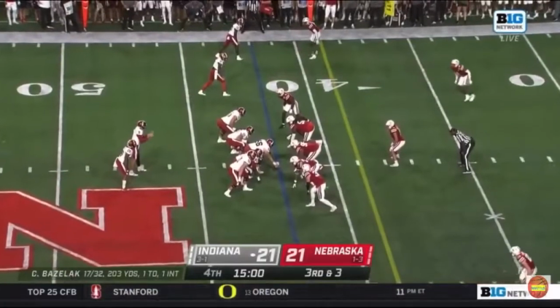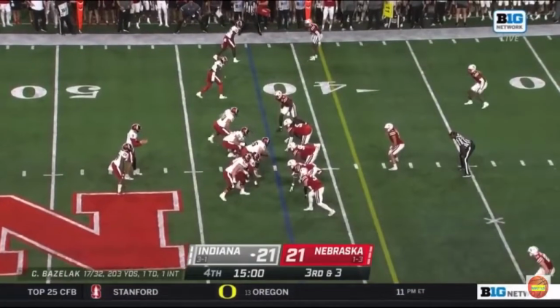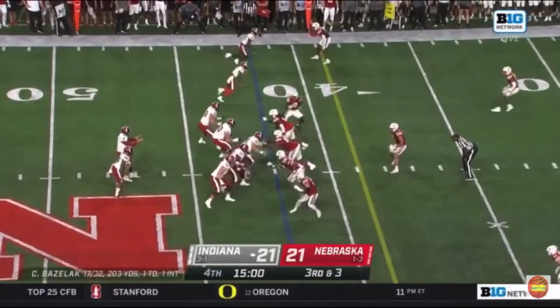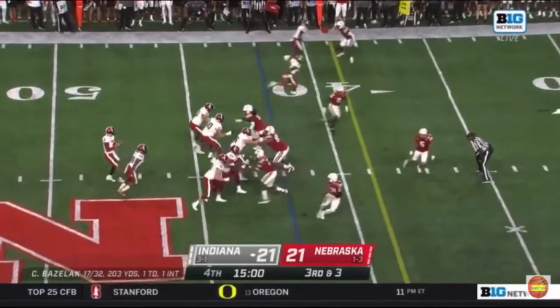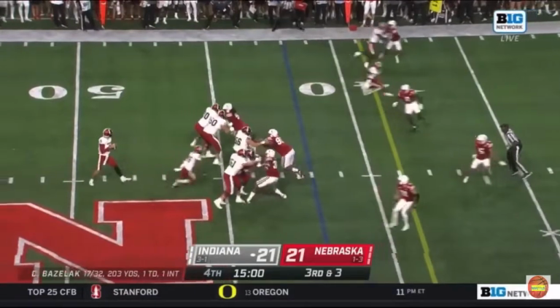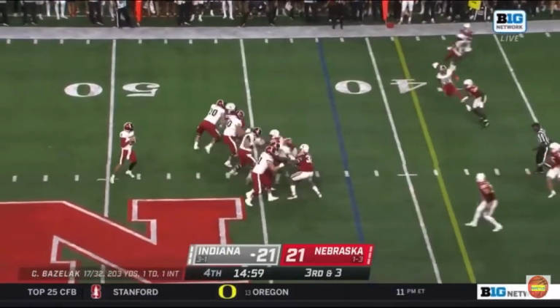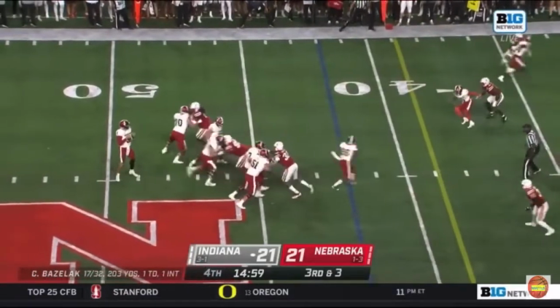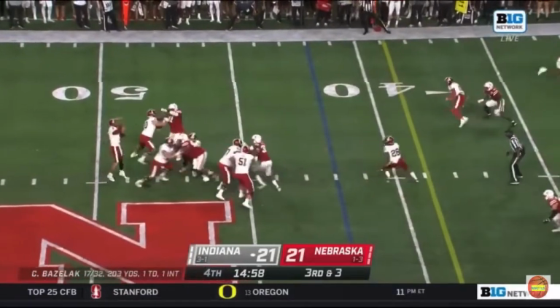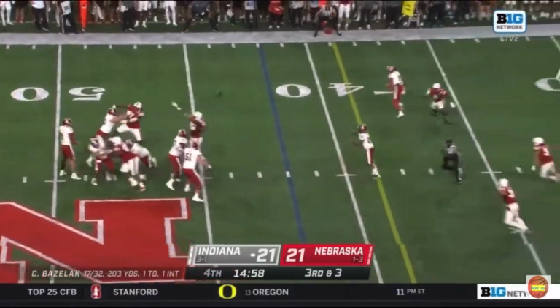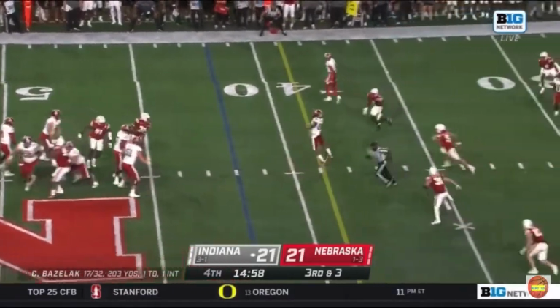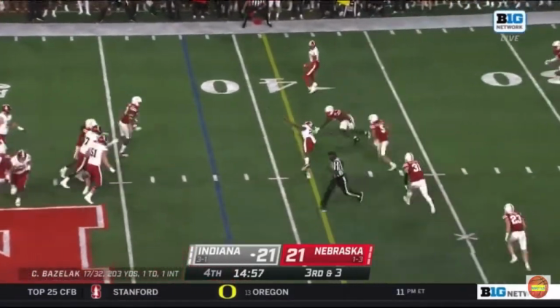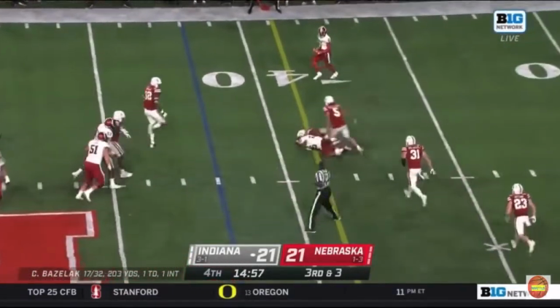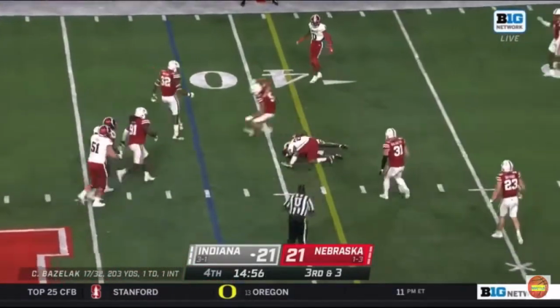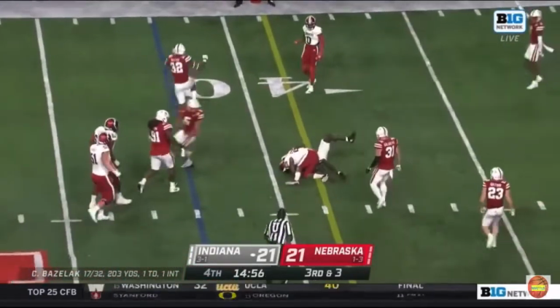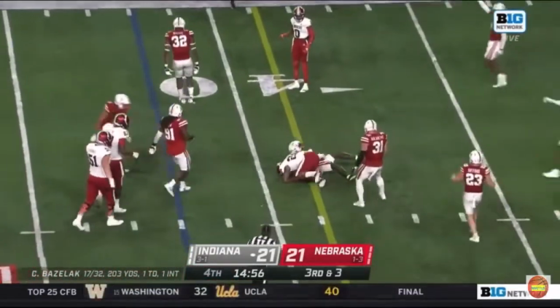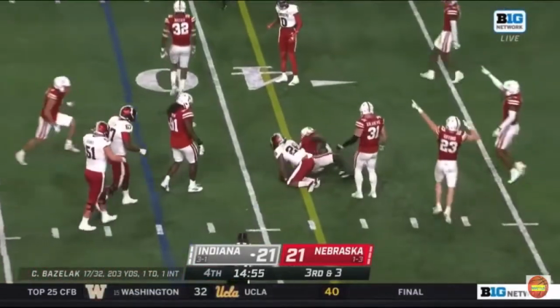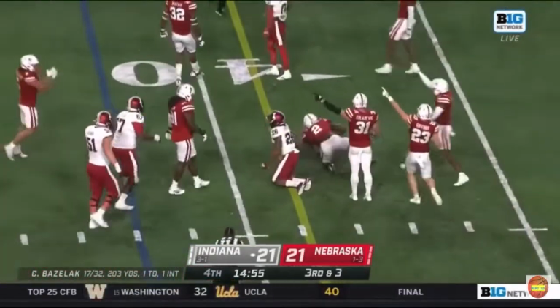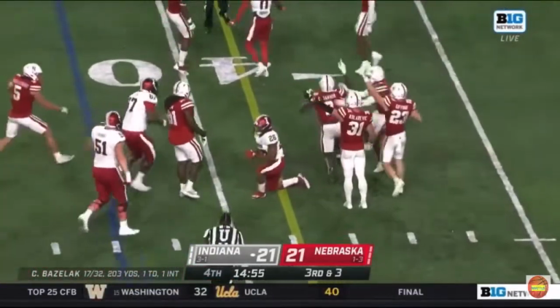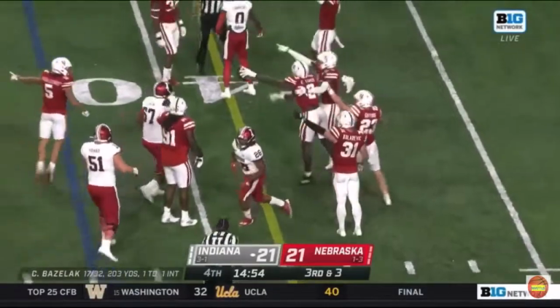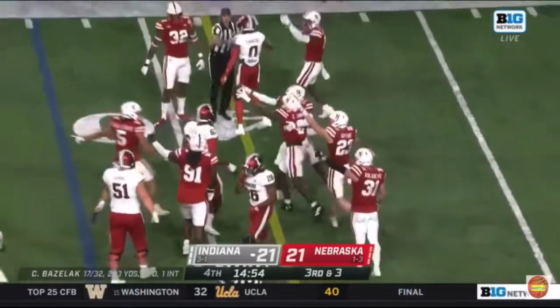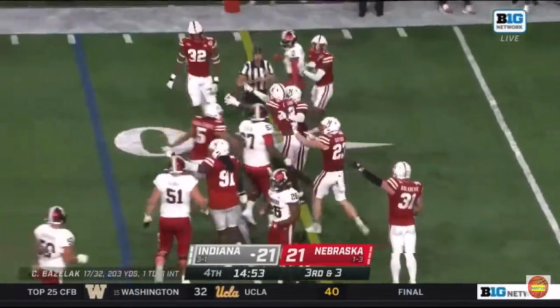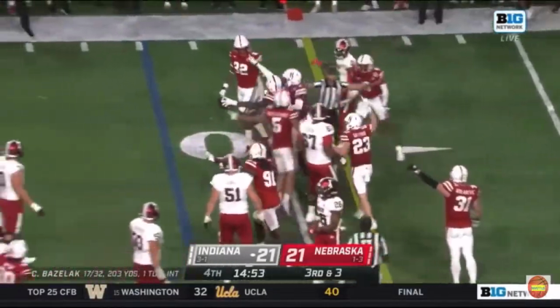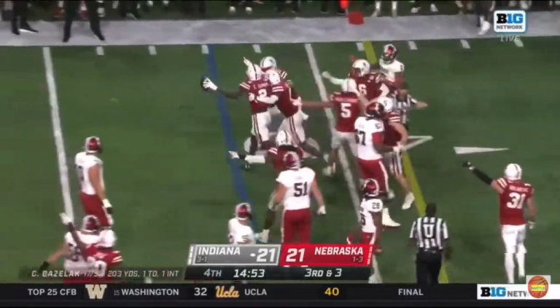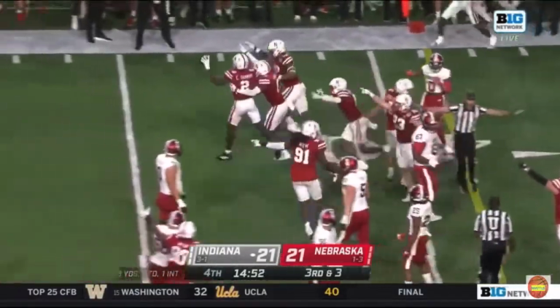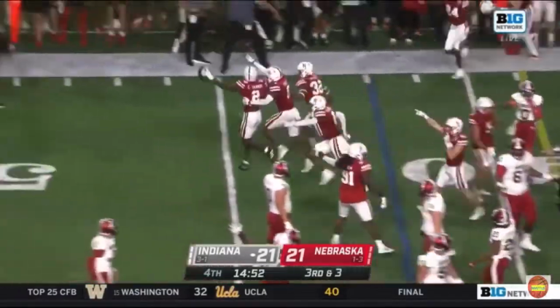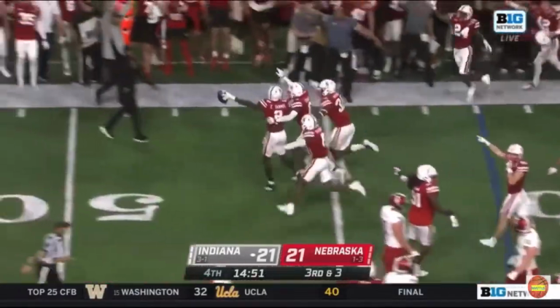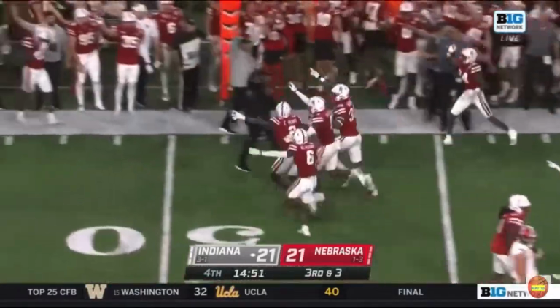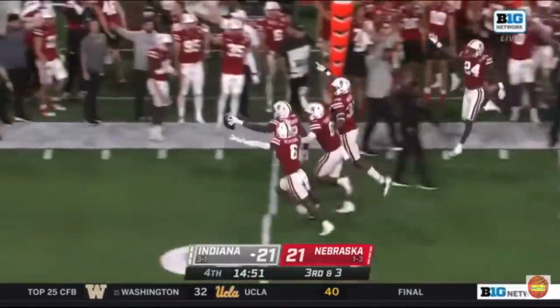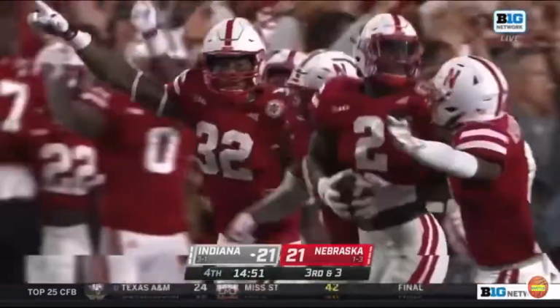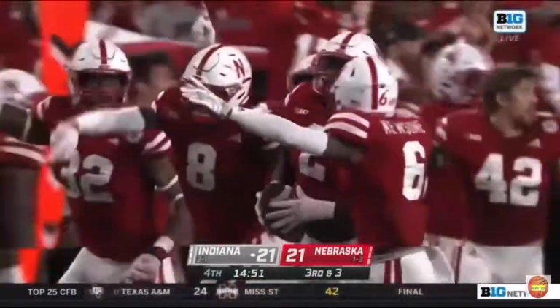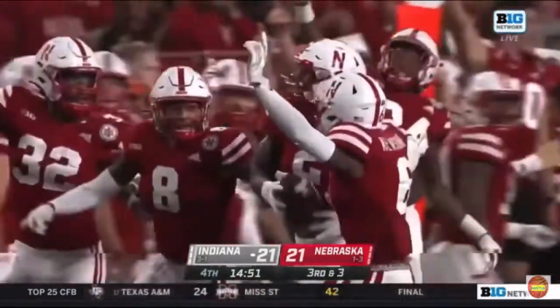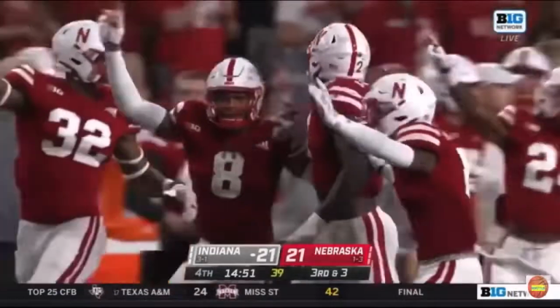Indiana, third down, three yards to go, Nebraska 42. Bain's lag dumps it off, deflected — and because of the deflection at the line of scrimmage it's either incomplete or intercepted. It's intercepted by Caleb Tanner for Nebraska.